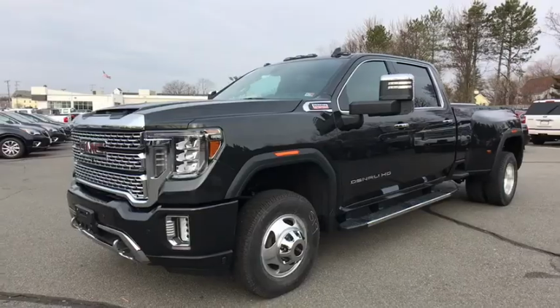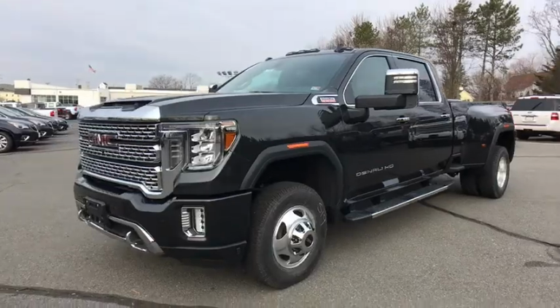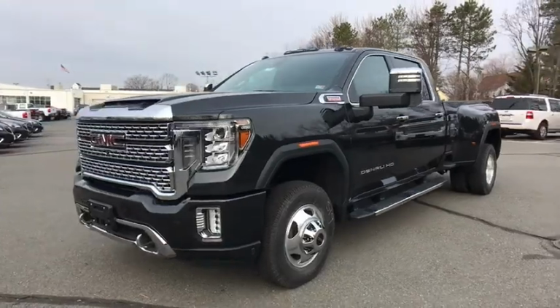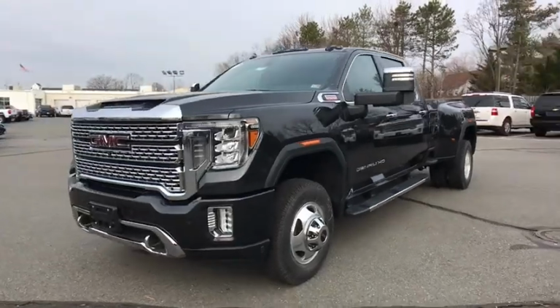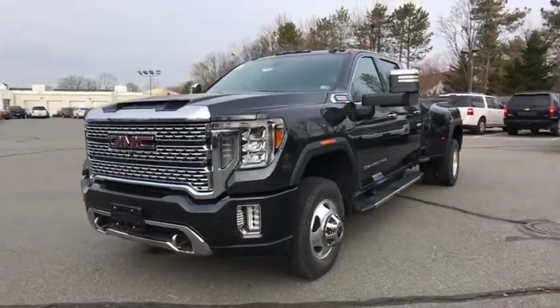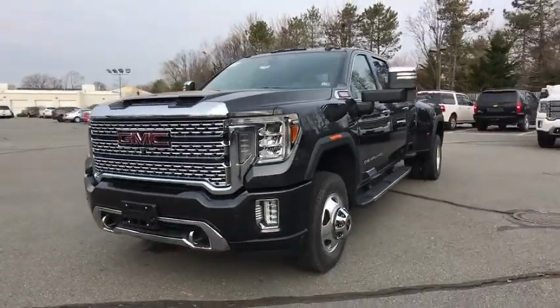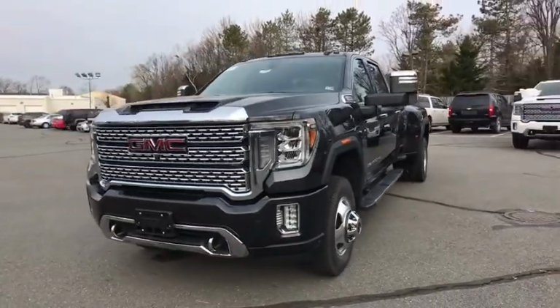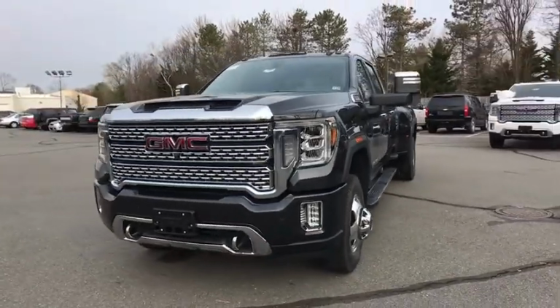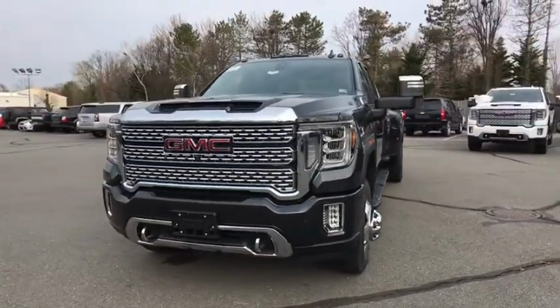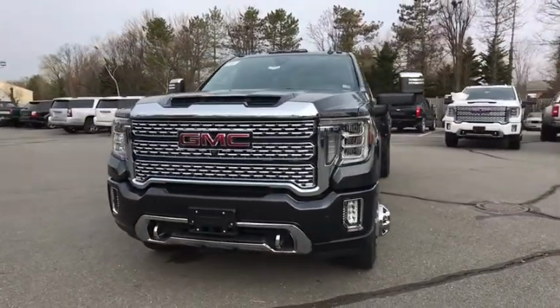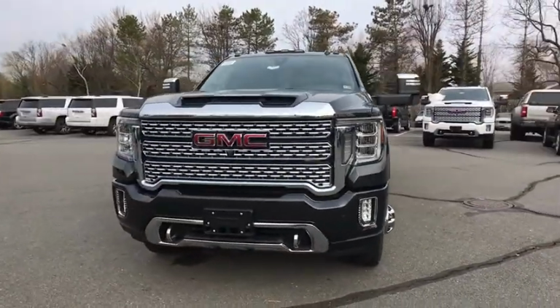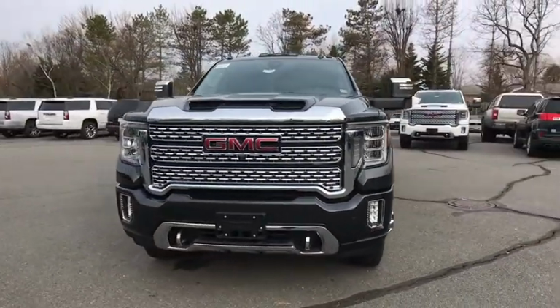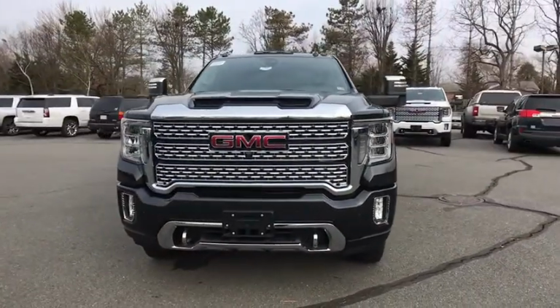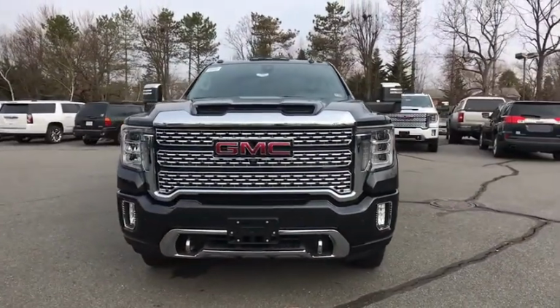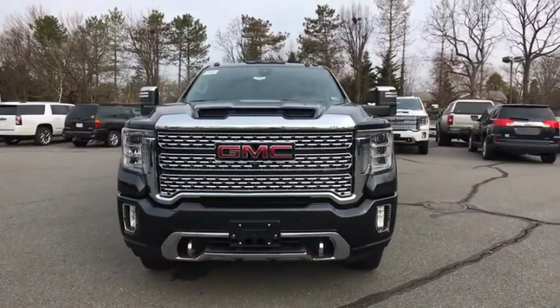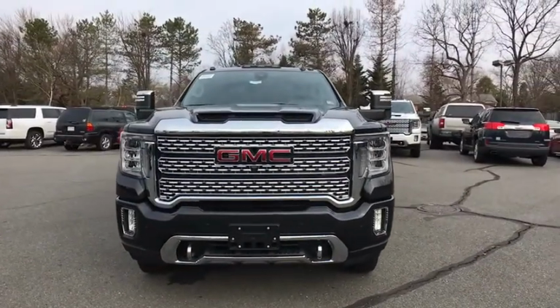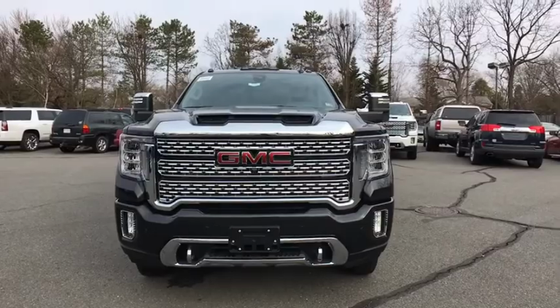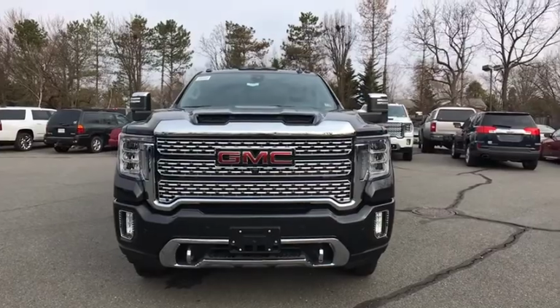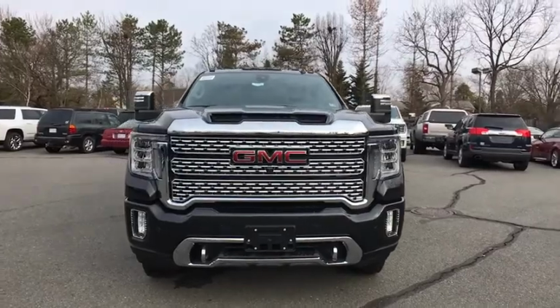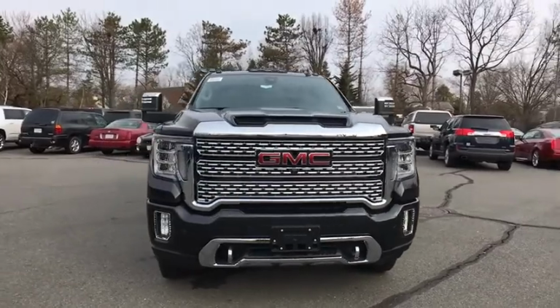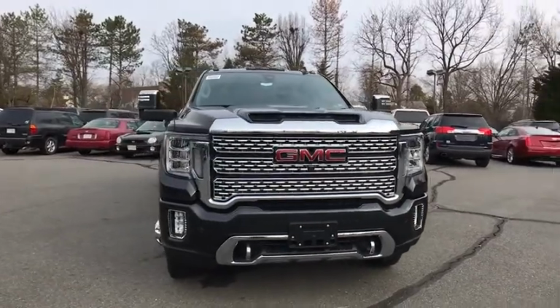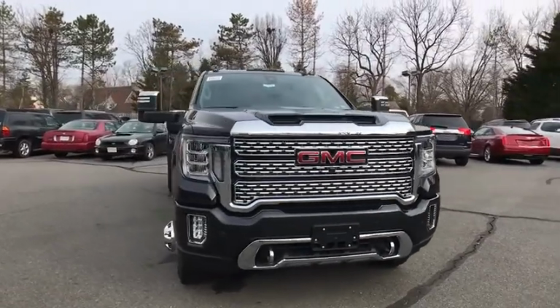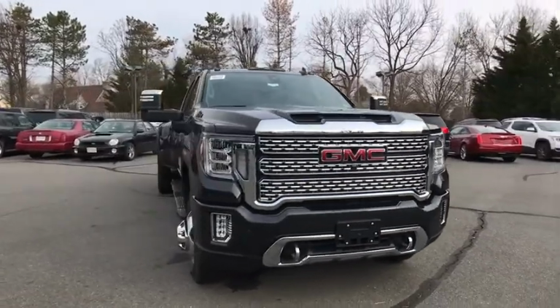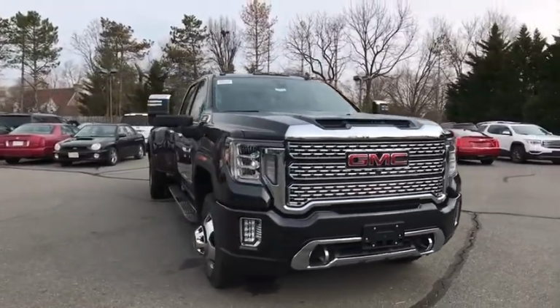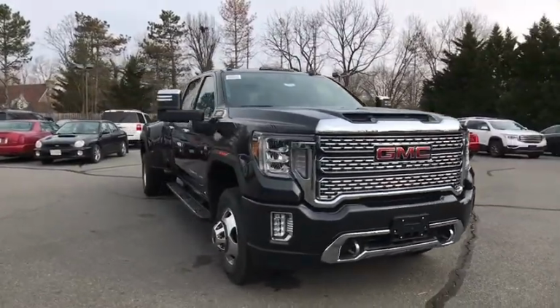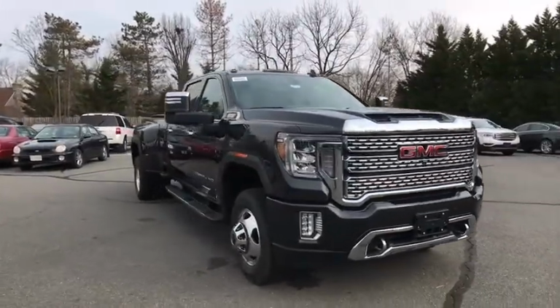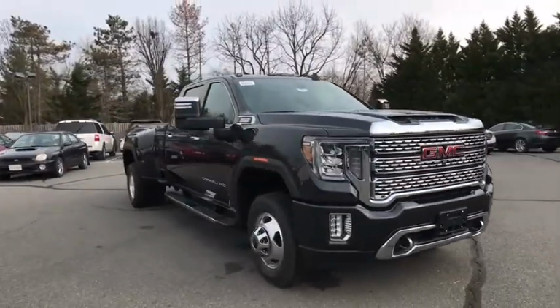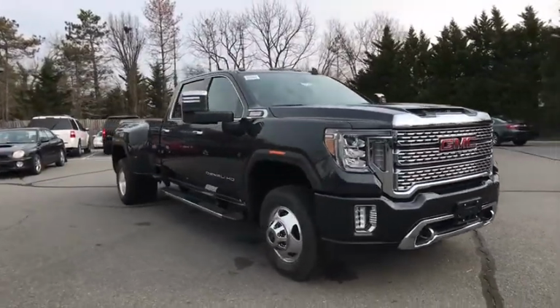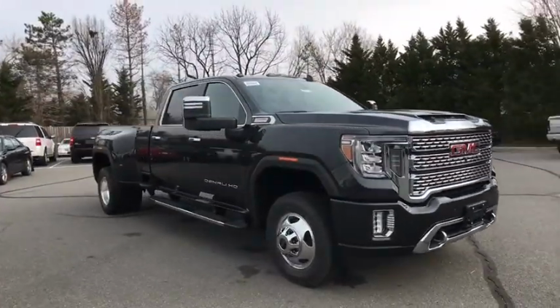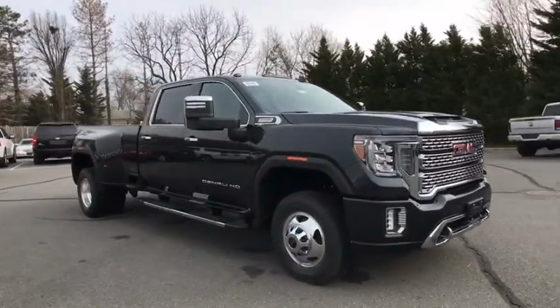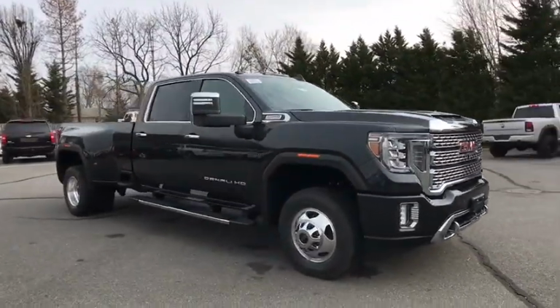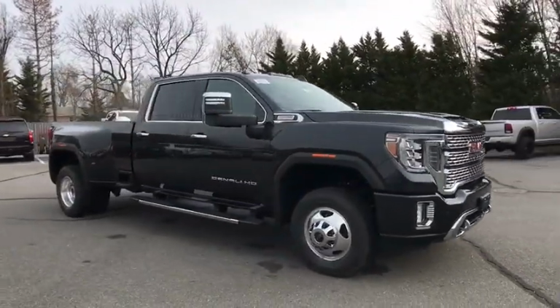Come test drive the 2020 GMC Sierra 3500 HD. Sierra 3500 HD — epic power at a not-so-epic price.